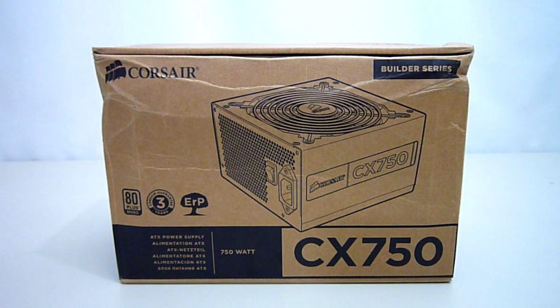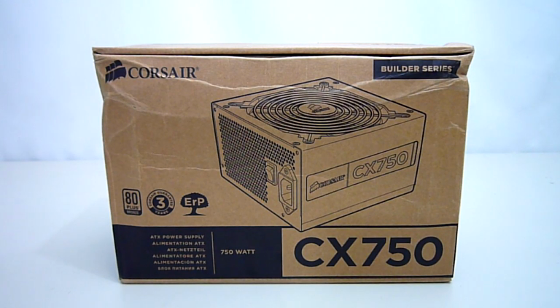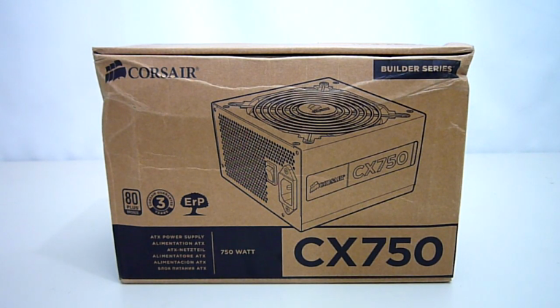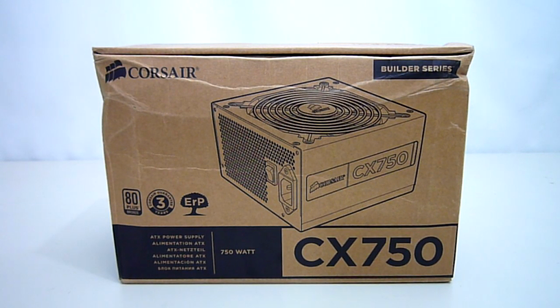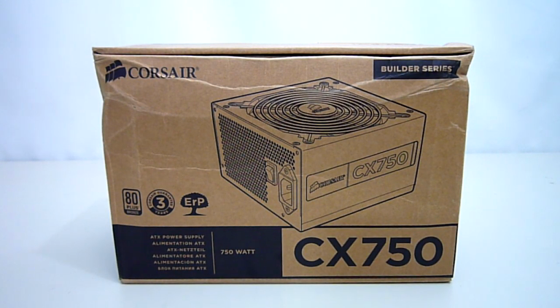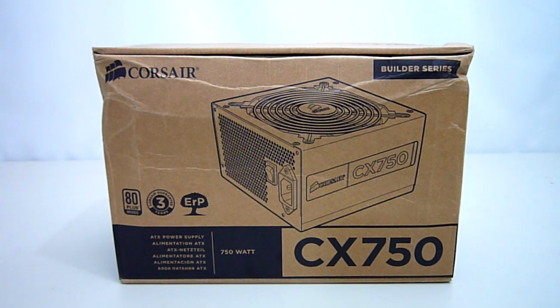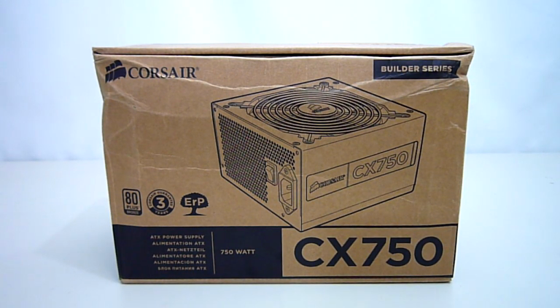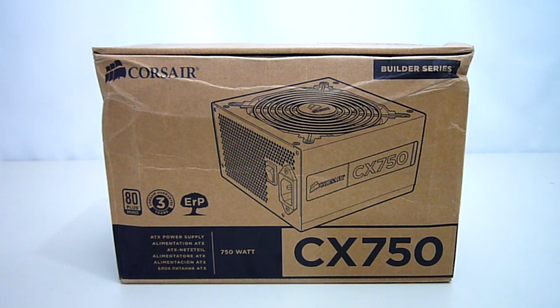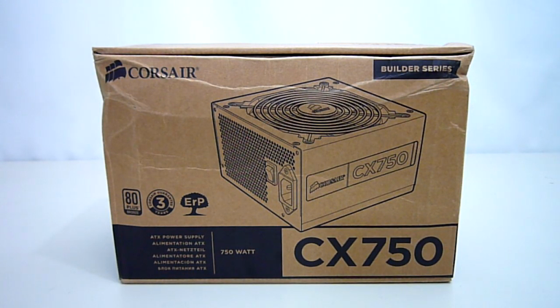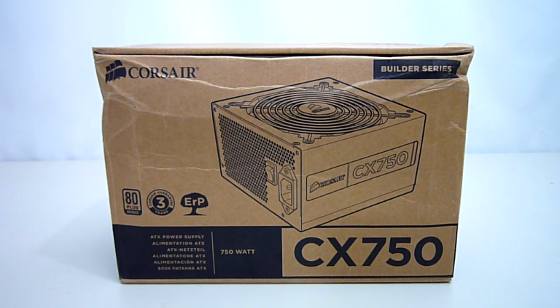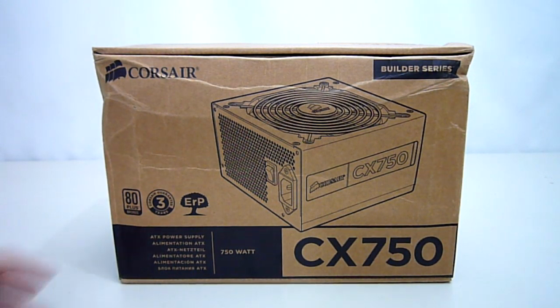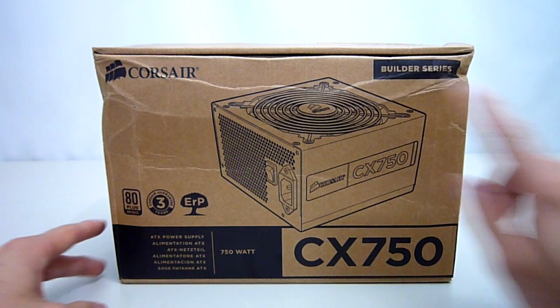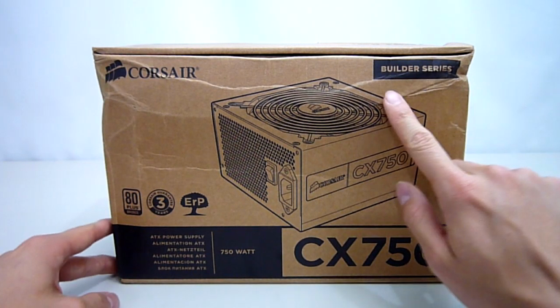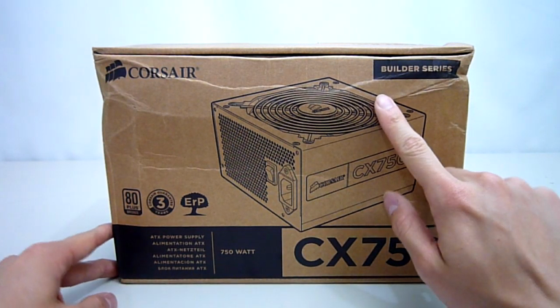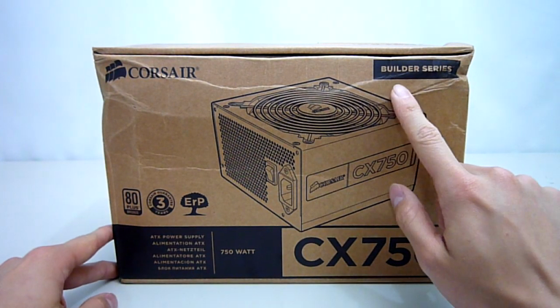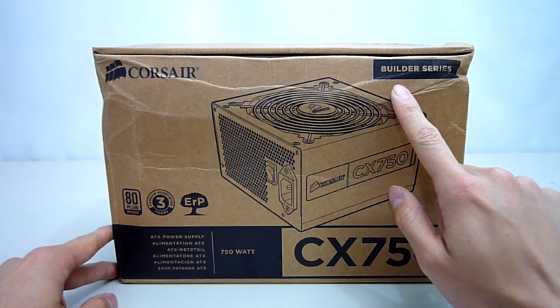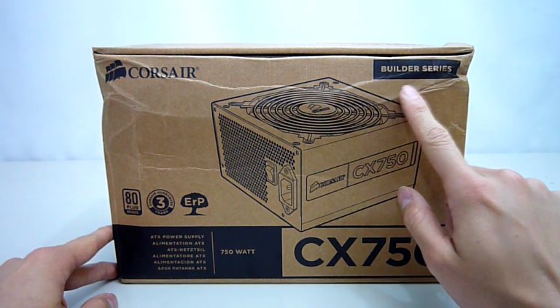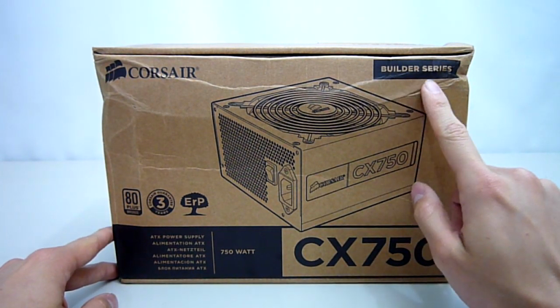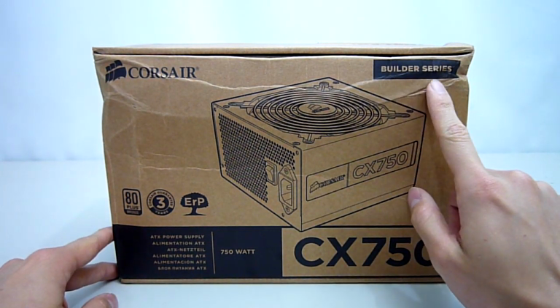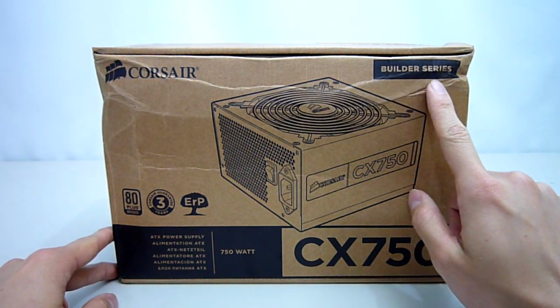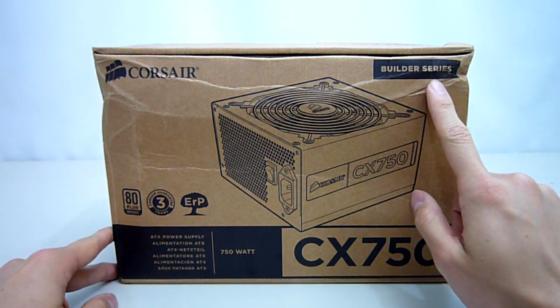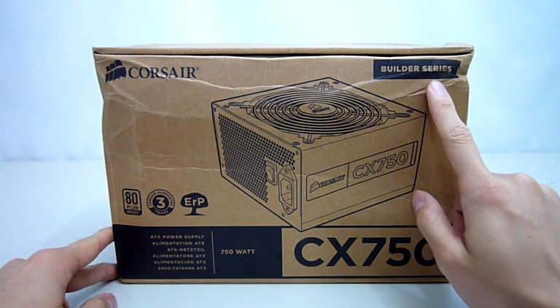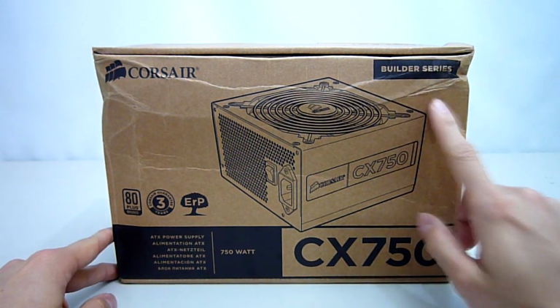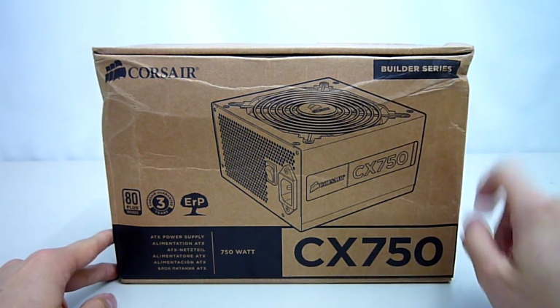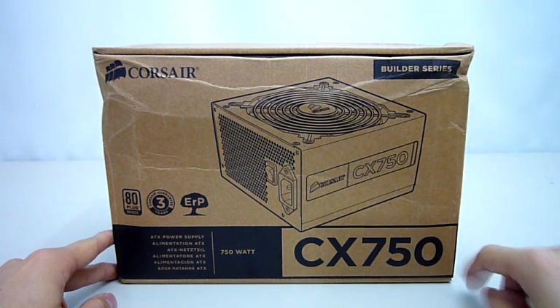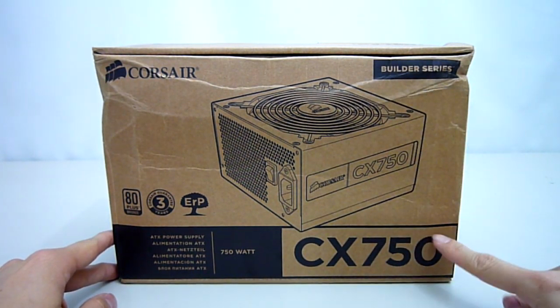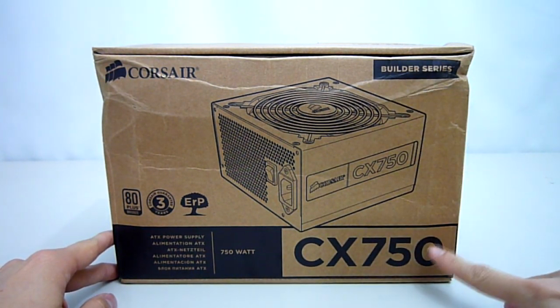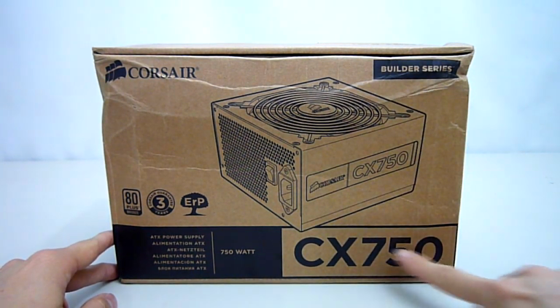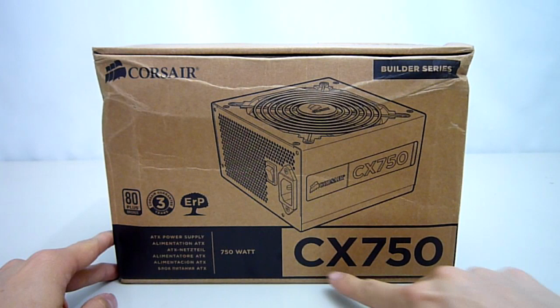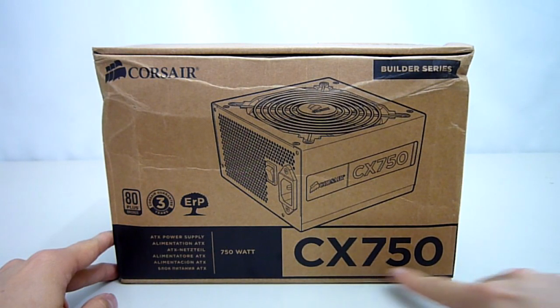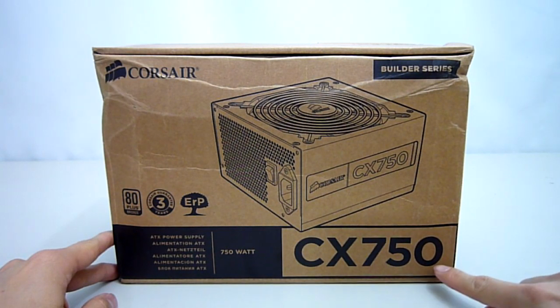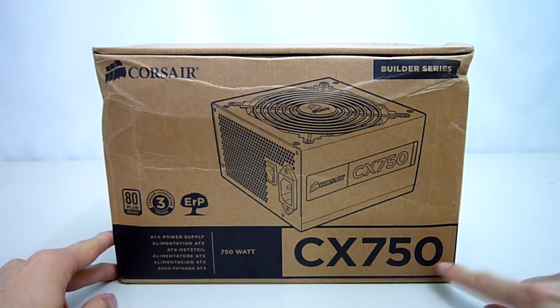Hey guys, welcome to another unboxing and review. Today we will be looking at a fairly new addition to Corsair's builder series of power supplies — it is the CX 750 V3.